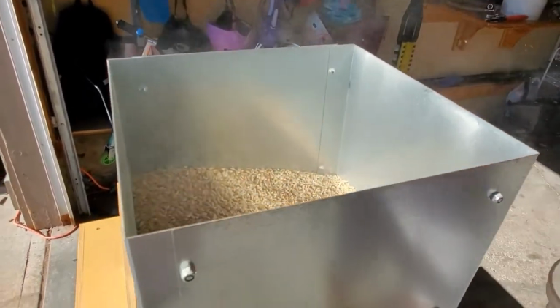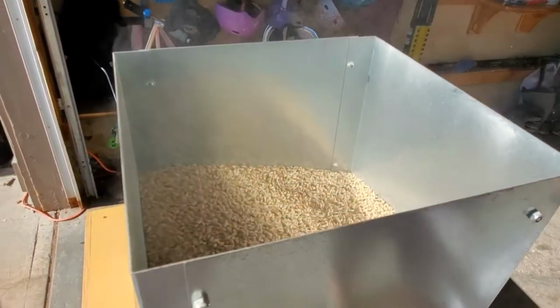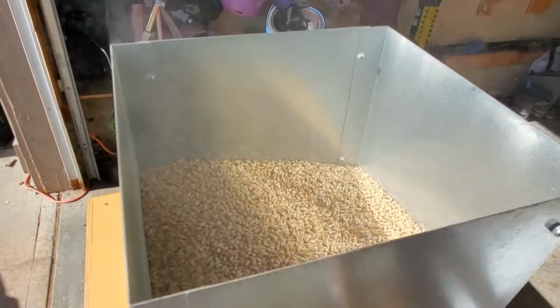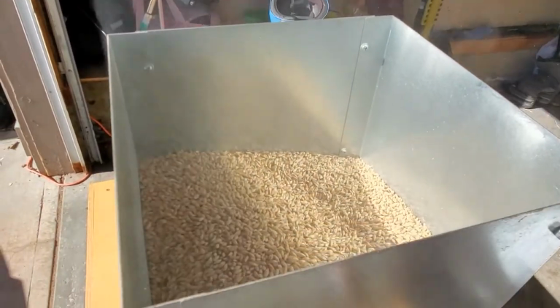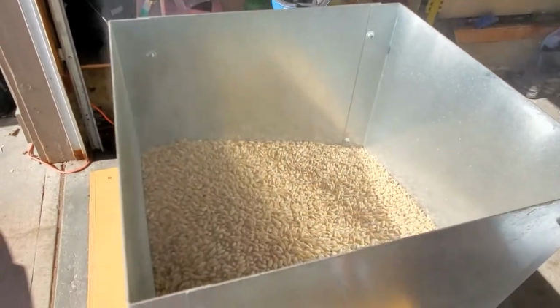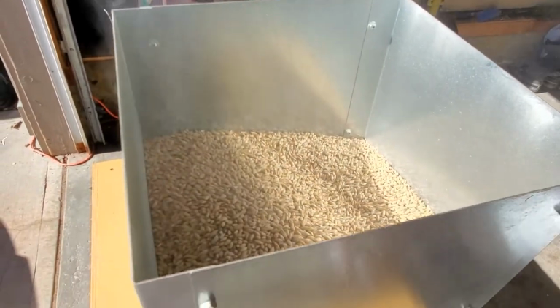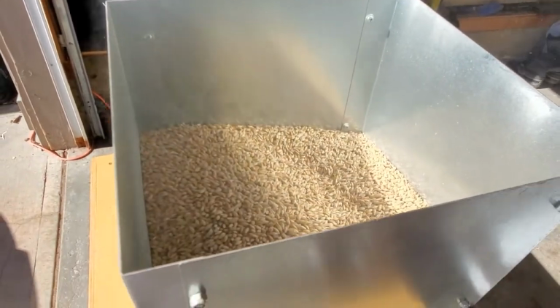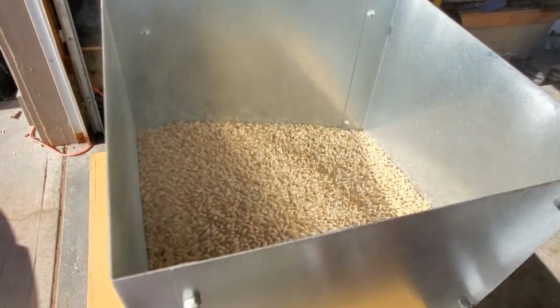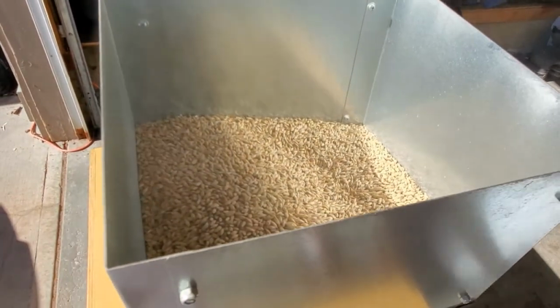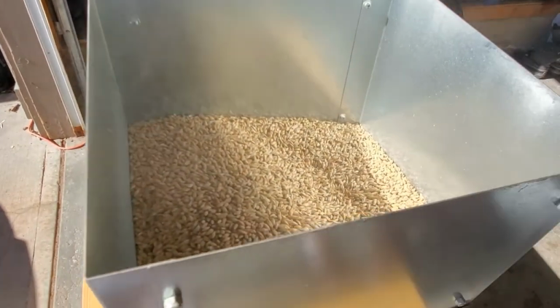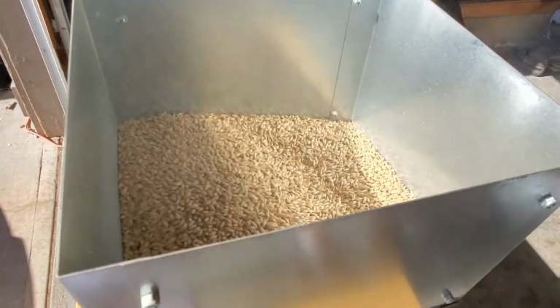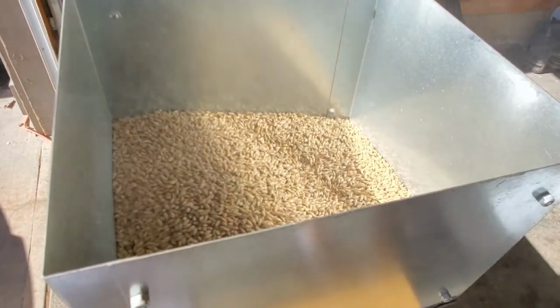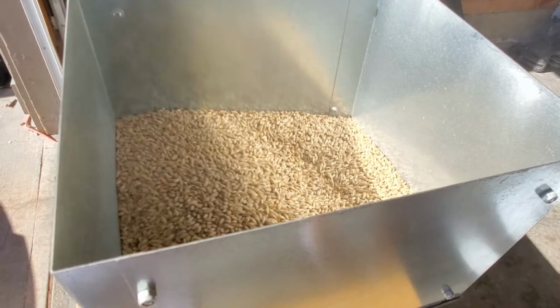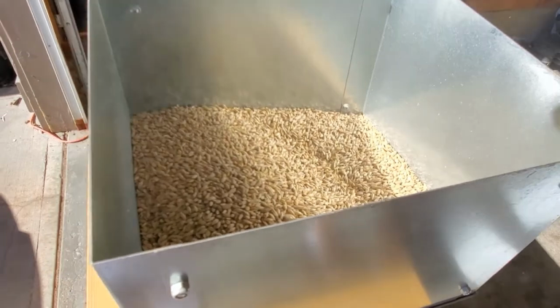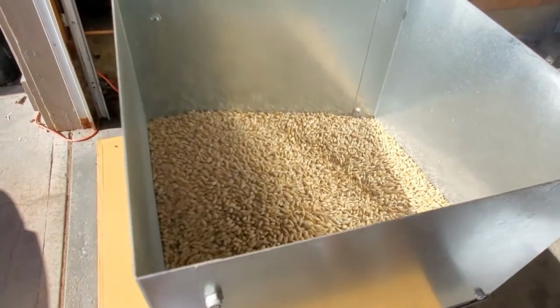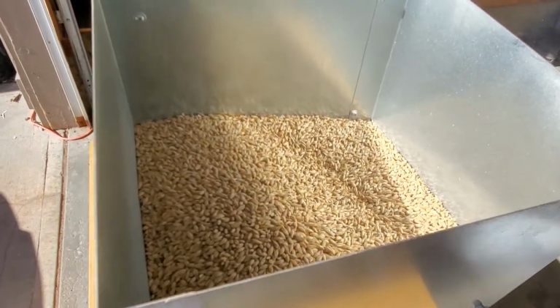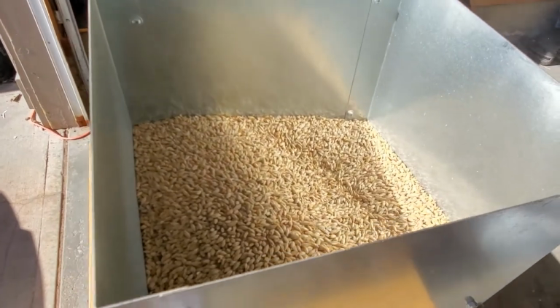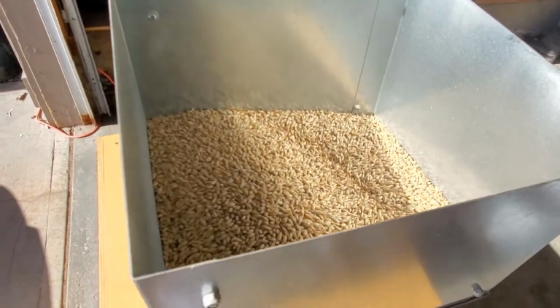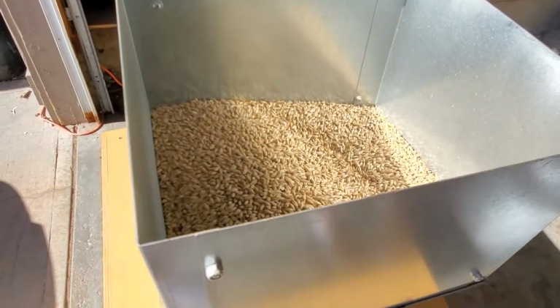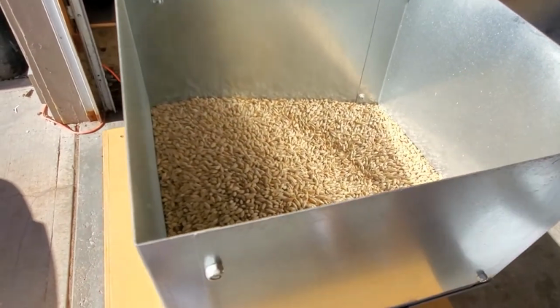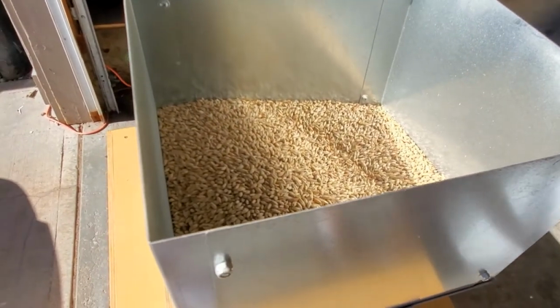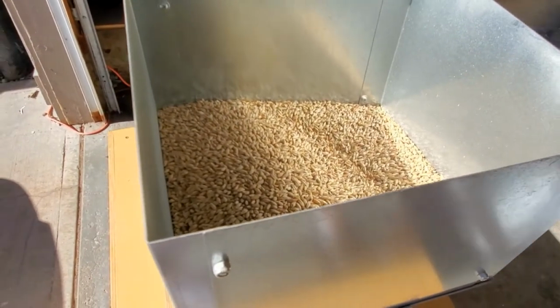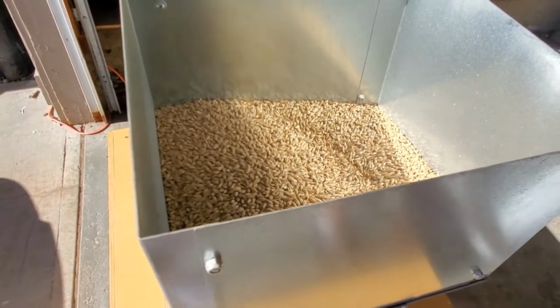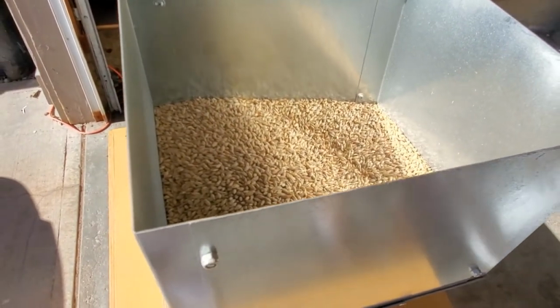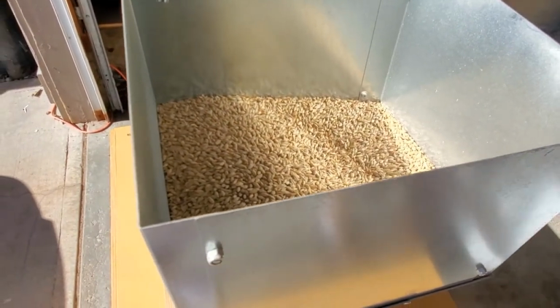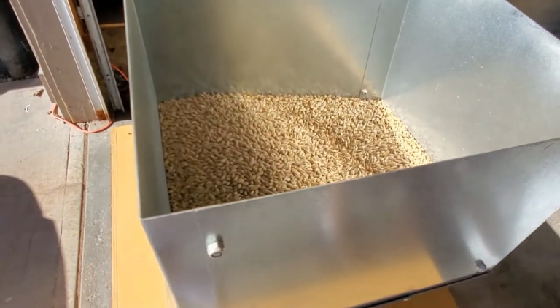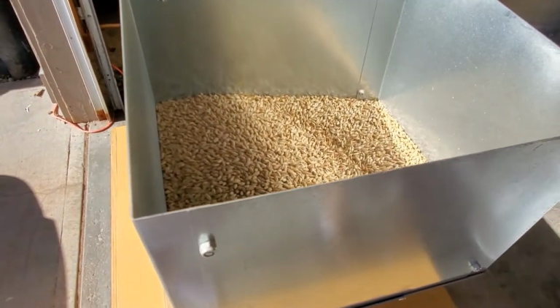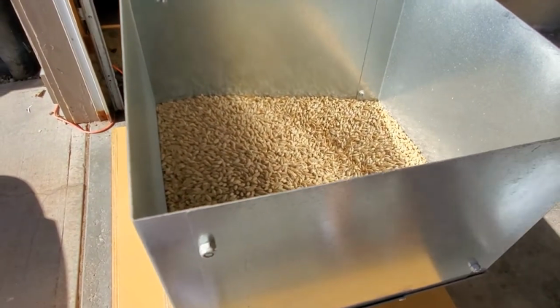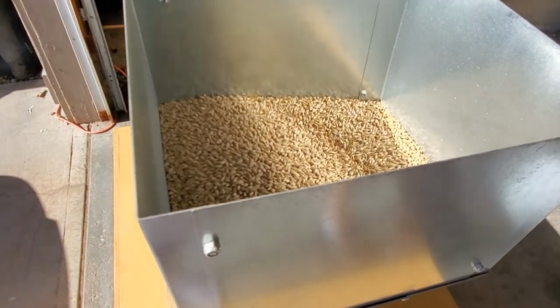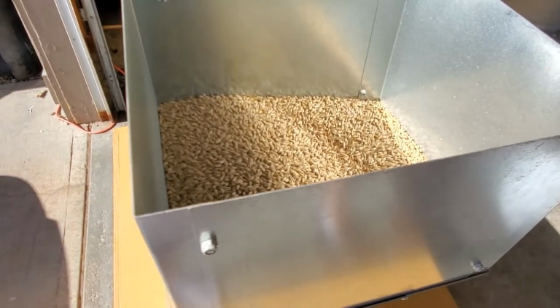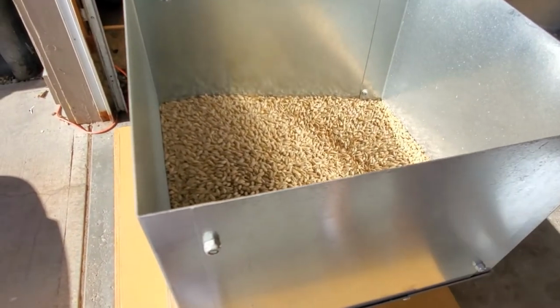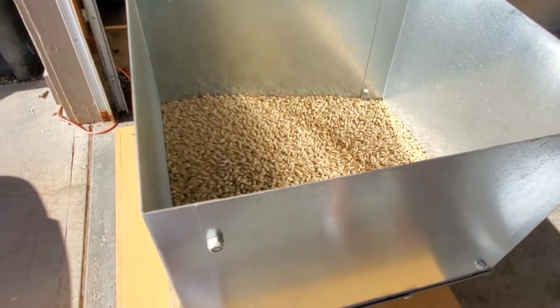I'm doing this on my Monster Mill 3mm Pro. If you want to check out my walkthrough video of this mill build you can check that out.